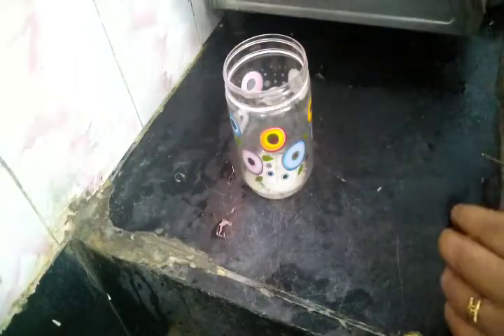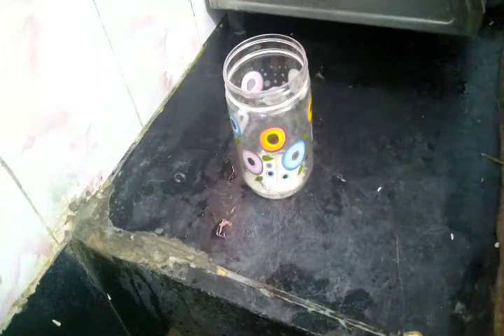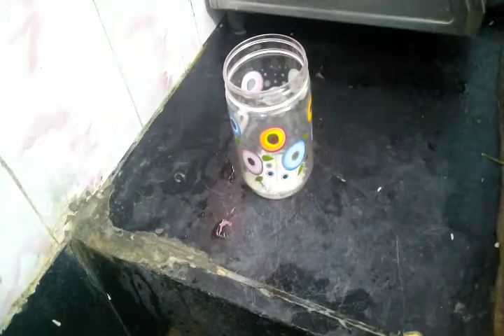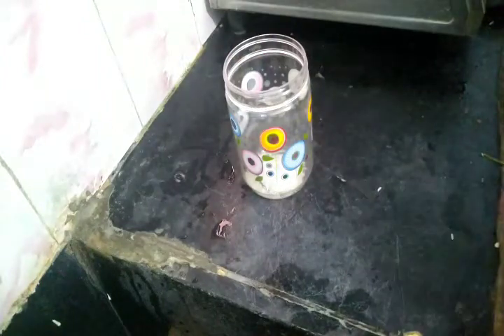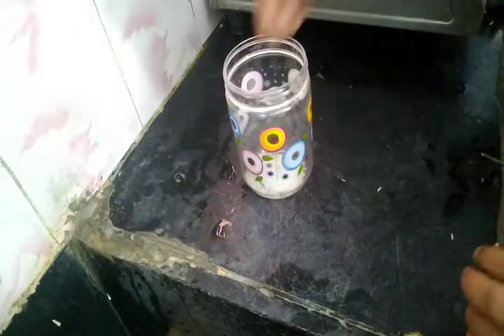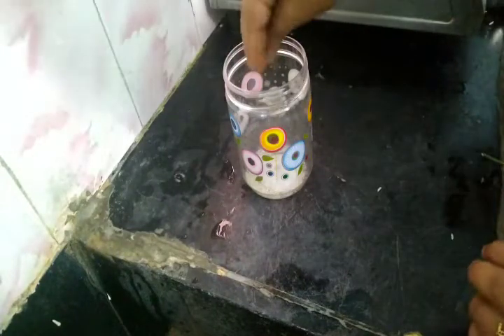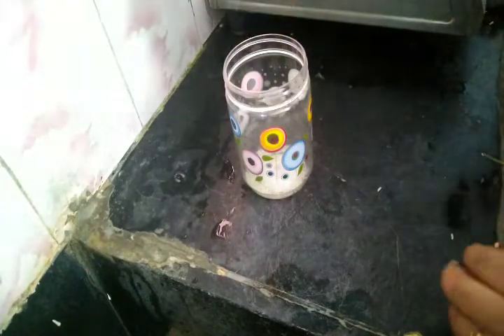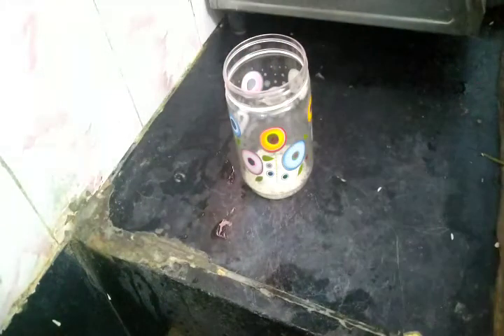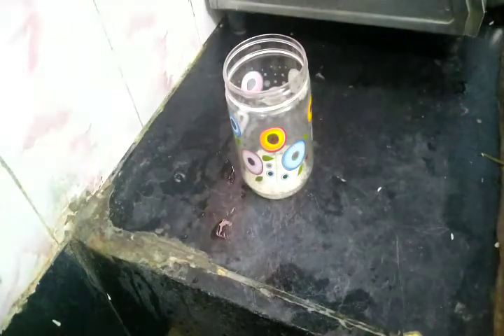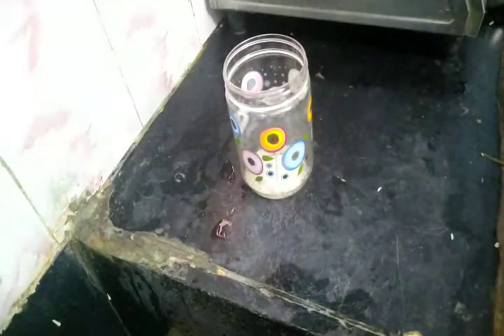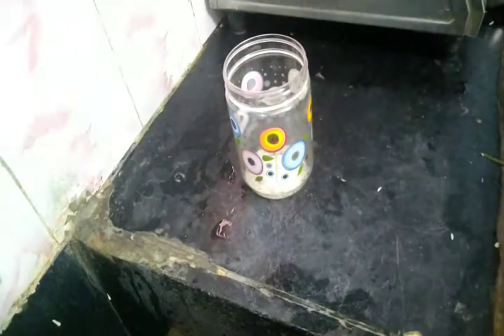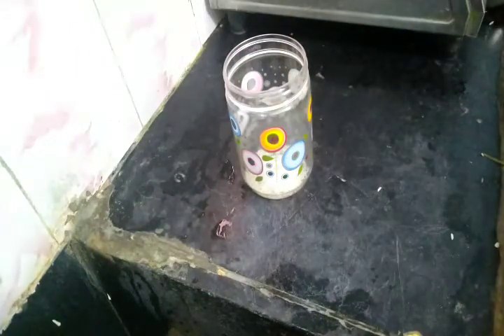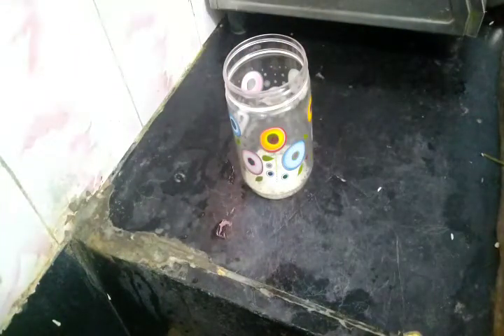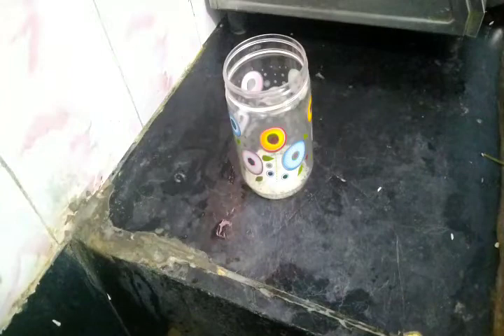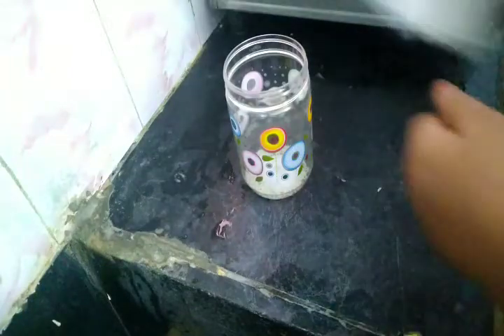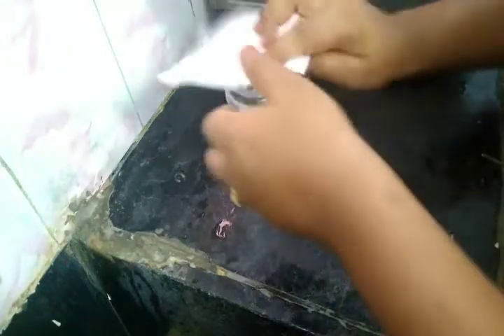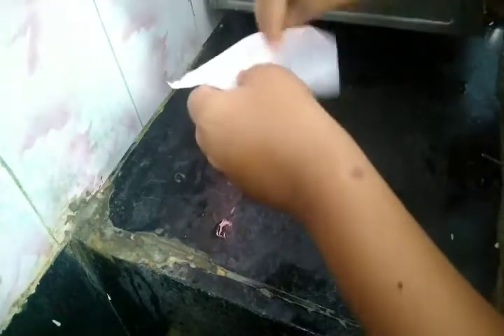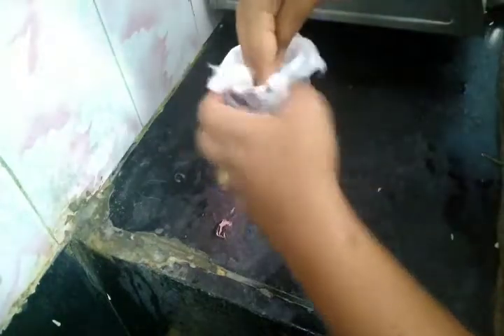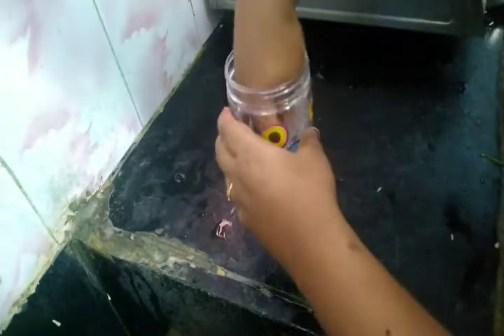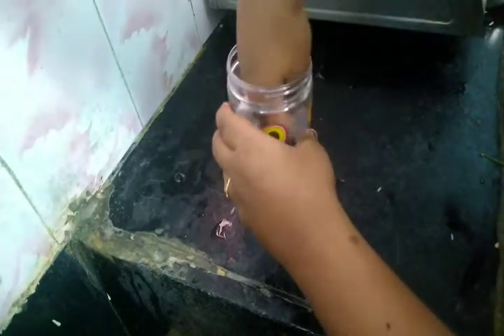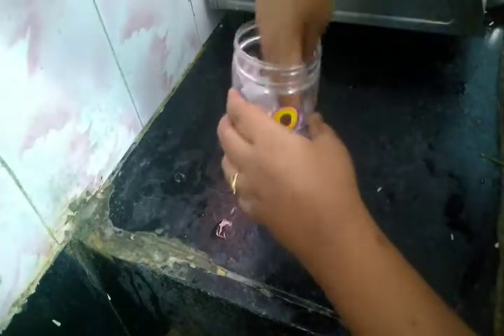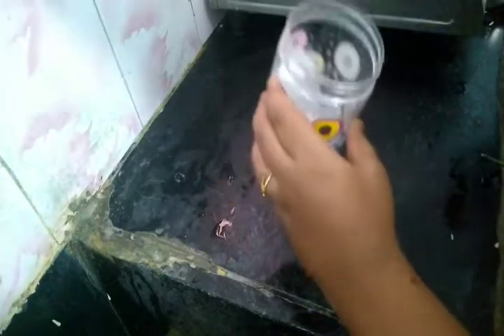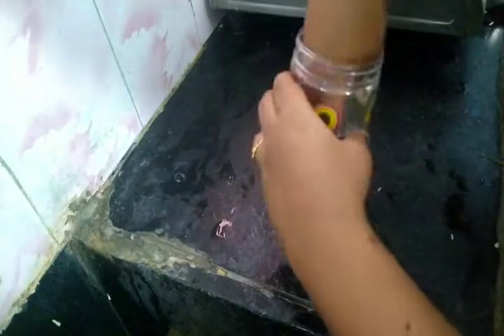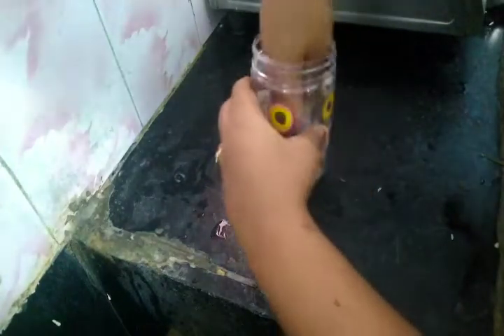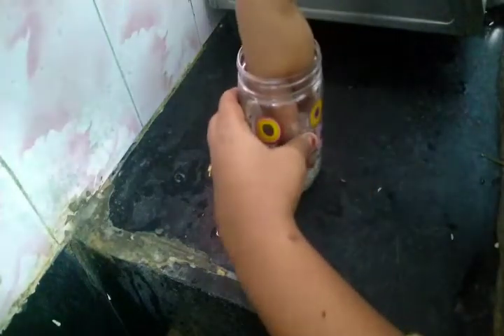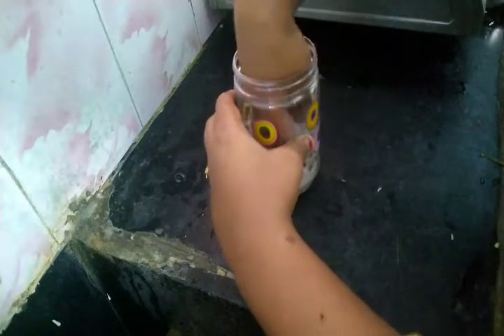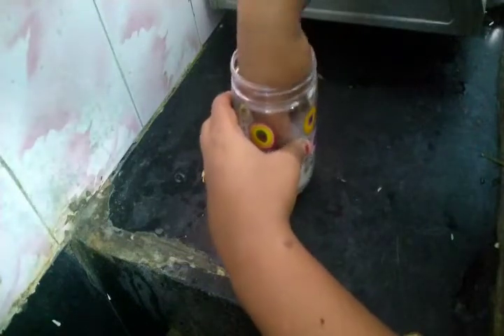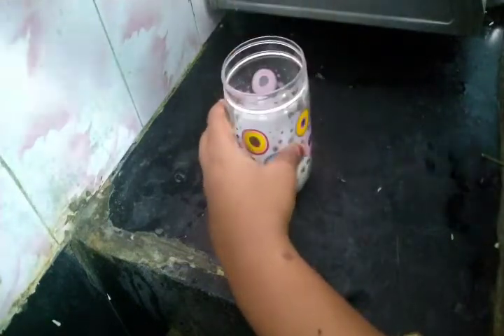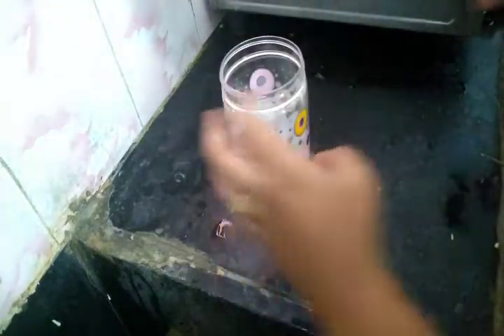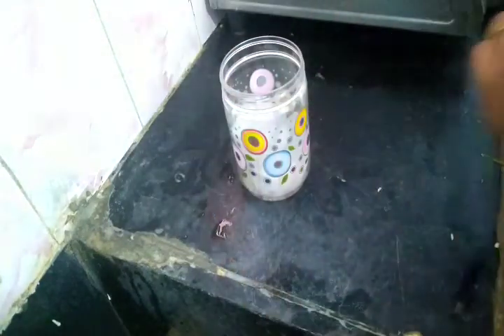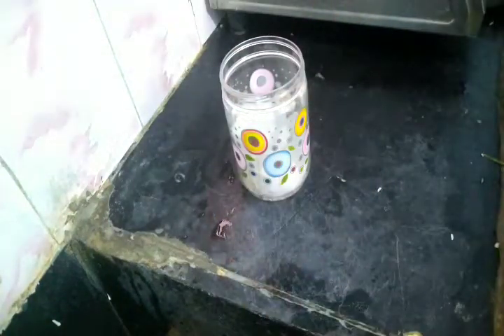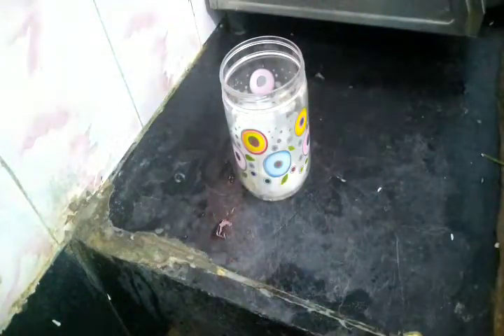The next tip is that there are so many dry fruits. If you want to use a bowl or a tissue paper for dry fruits, that is a good option.